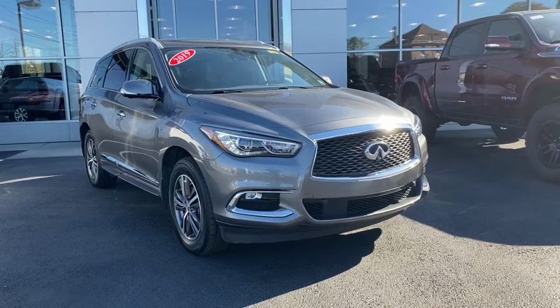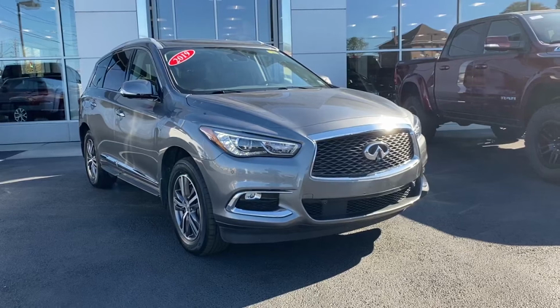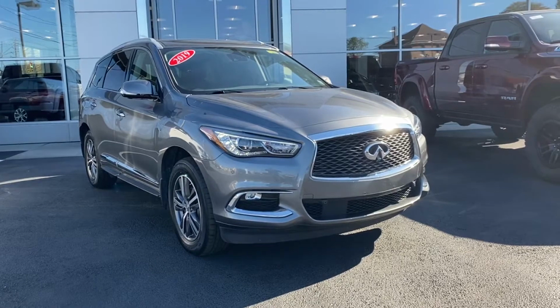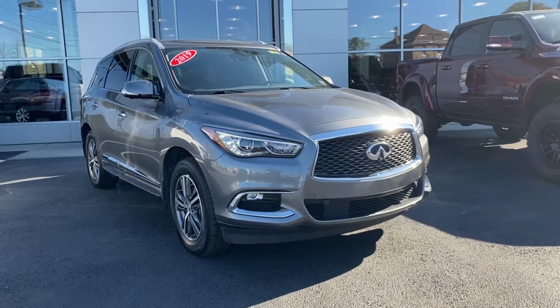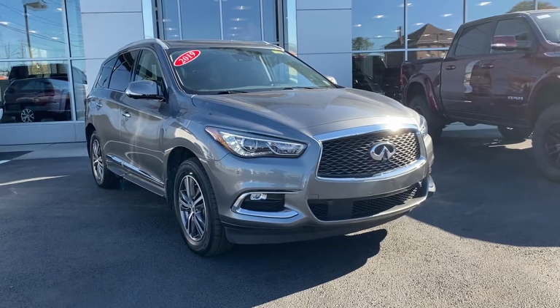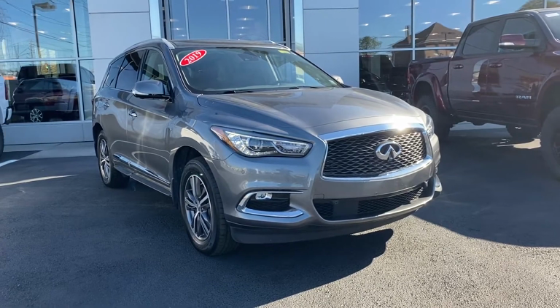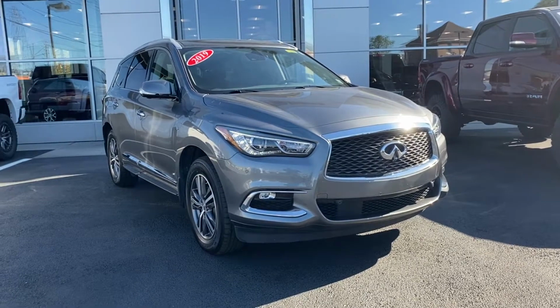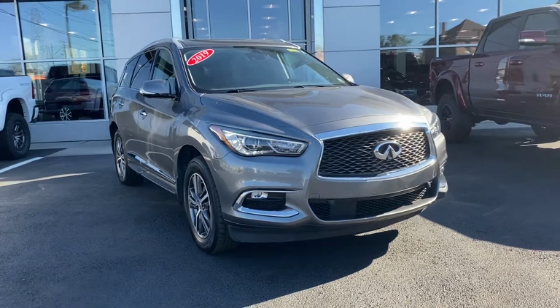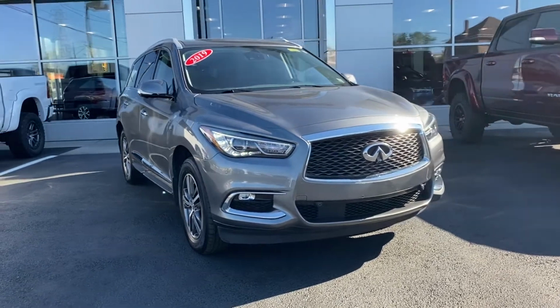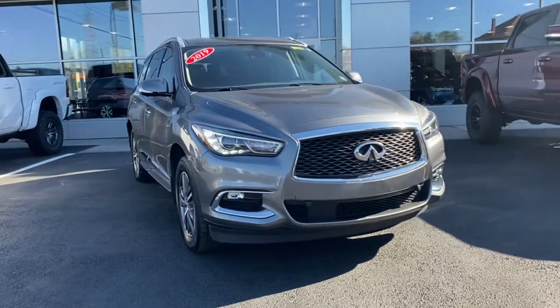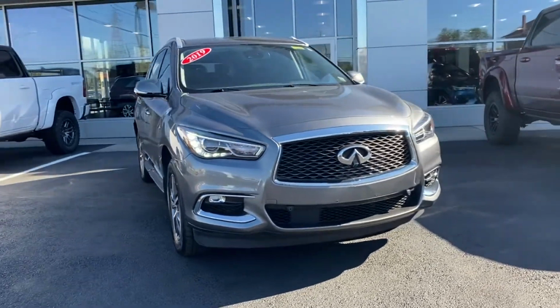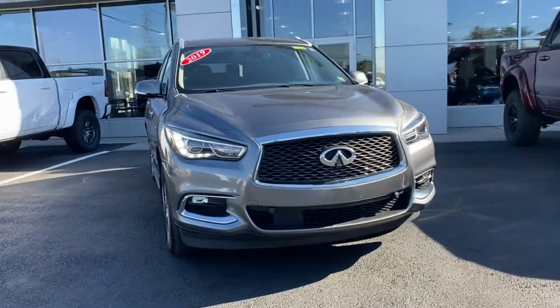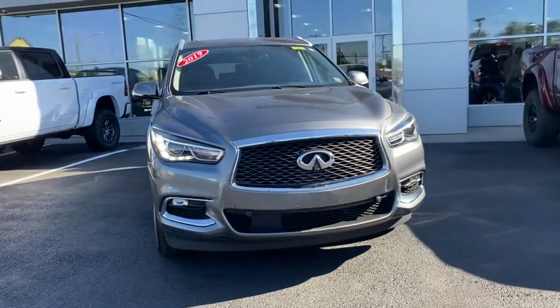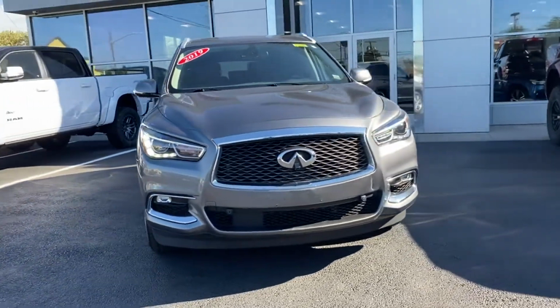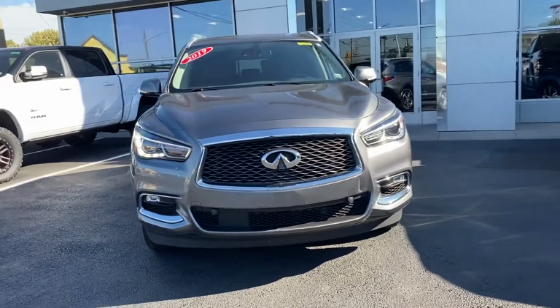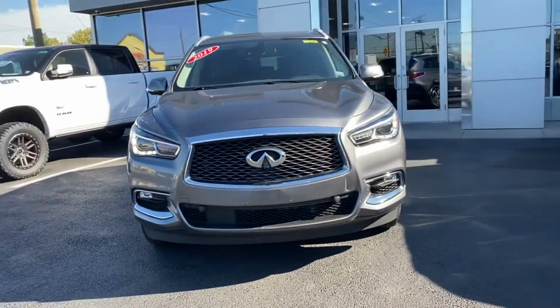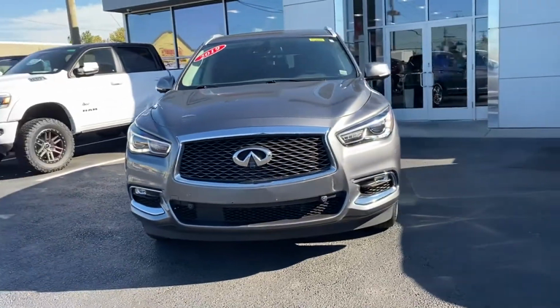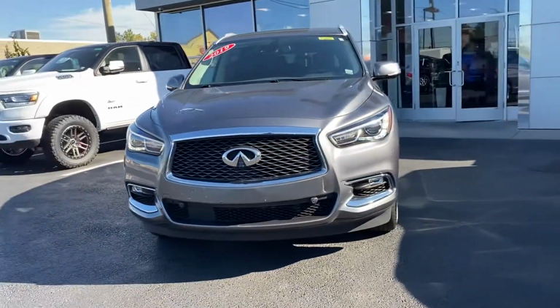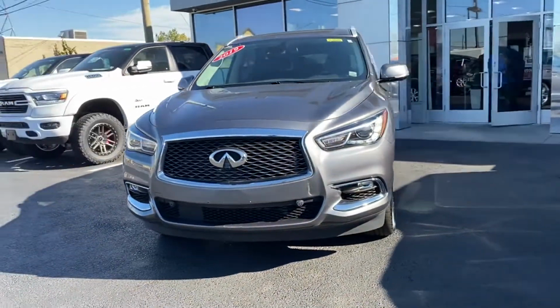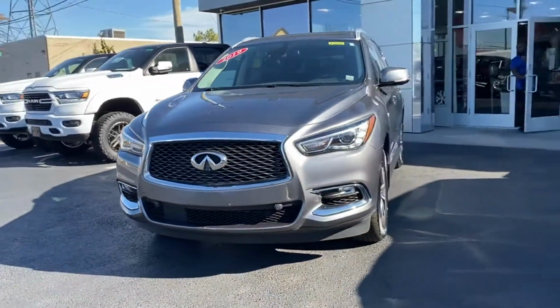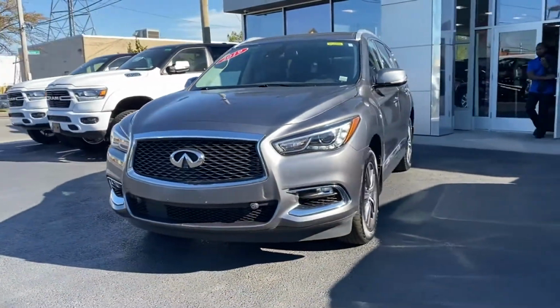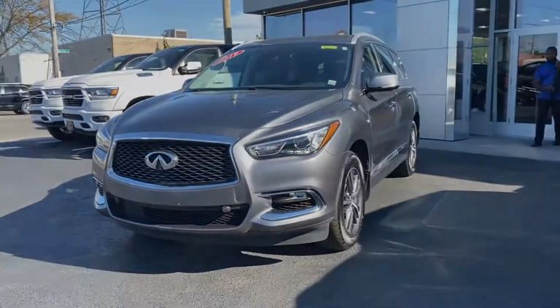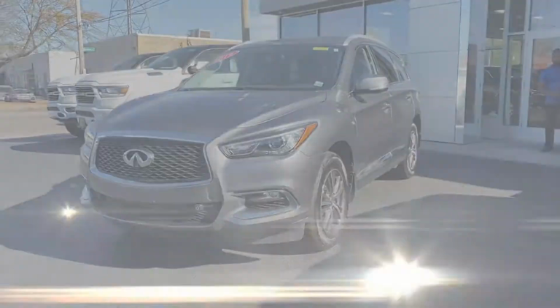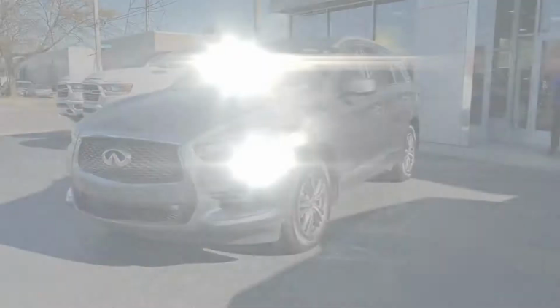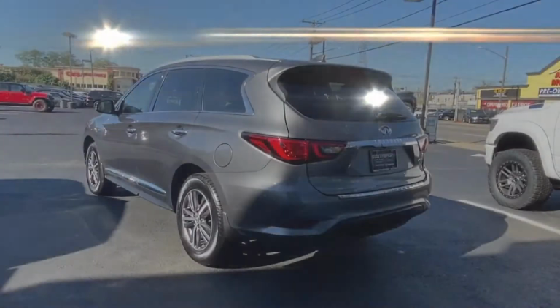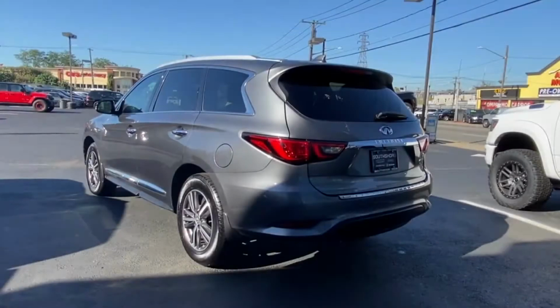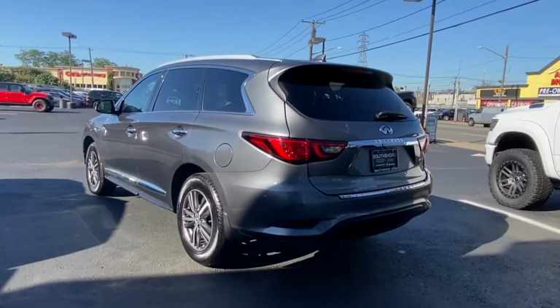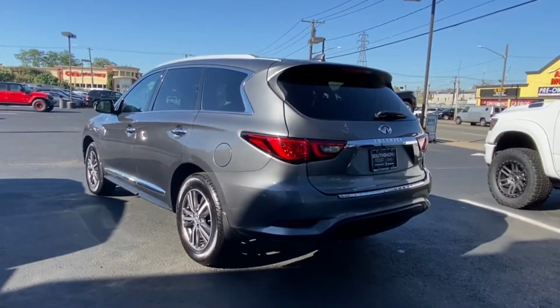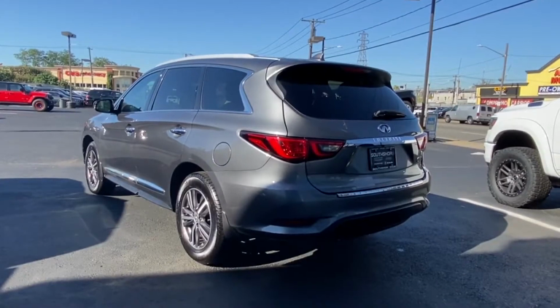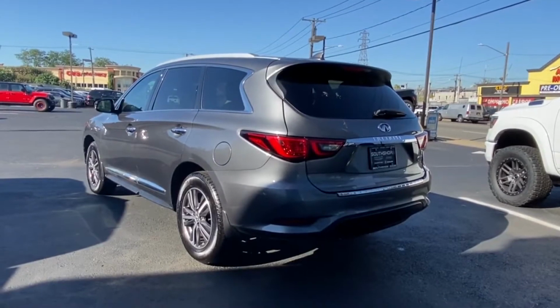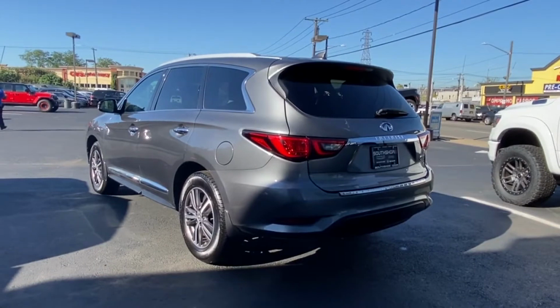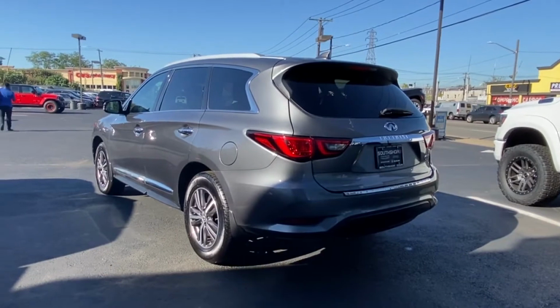2019 Infiniti QX60. With less than 23,000 miles on the odometer, this SUV offers space as well as power and performance.